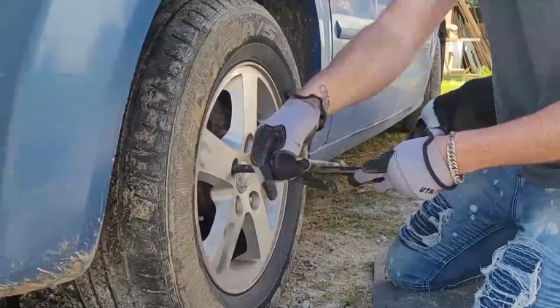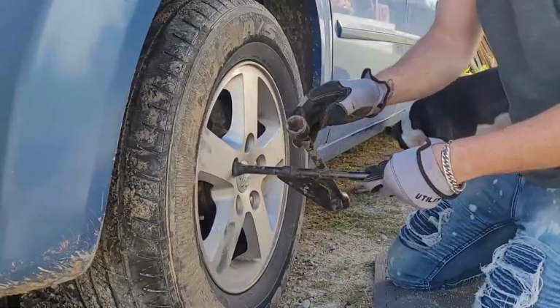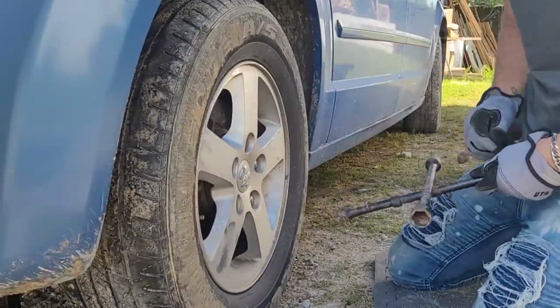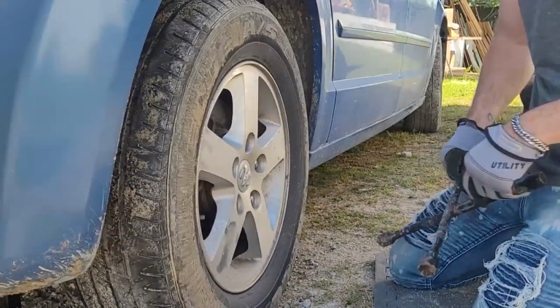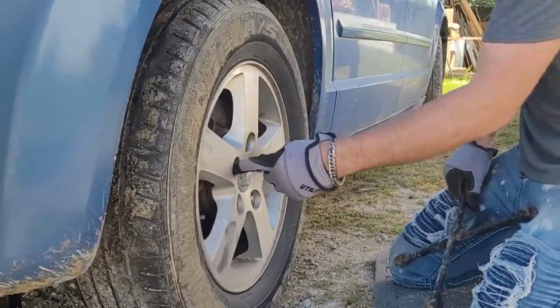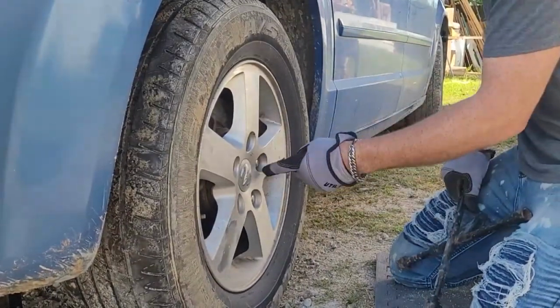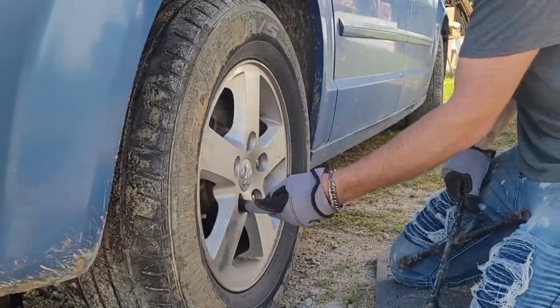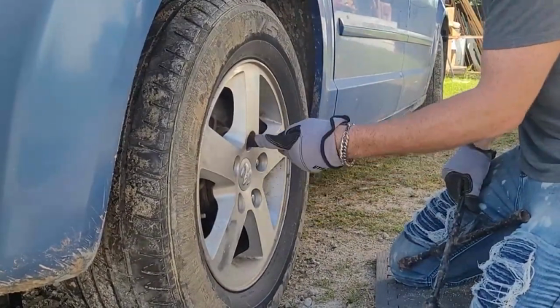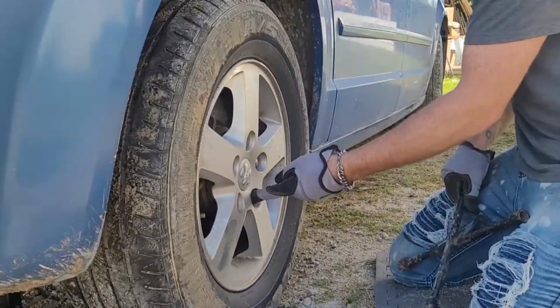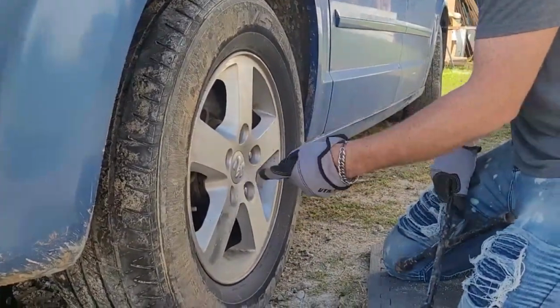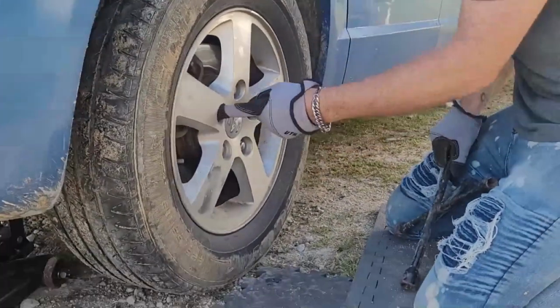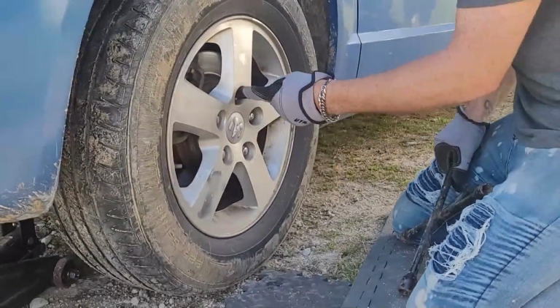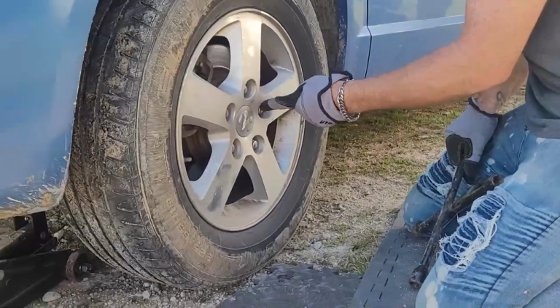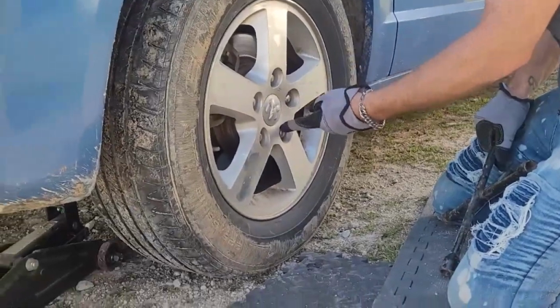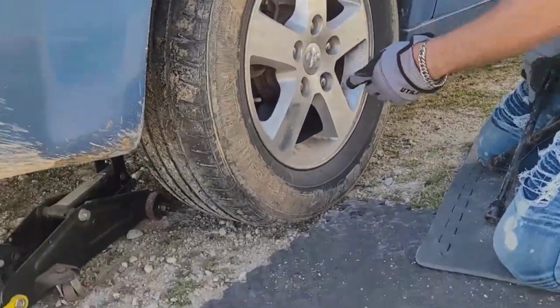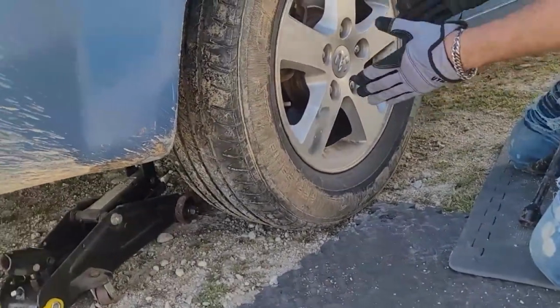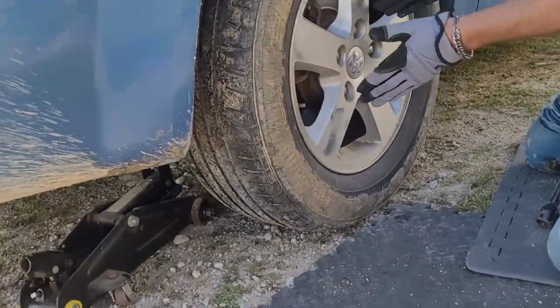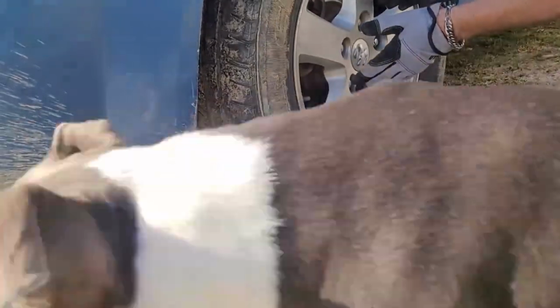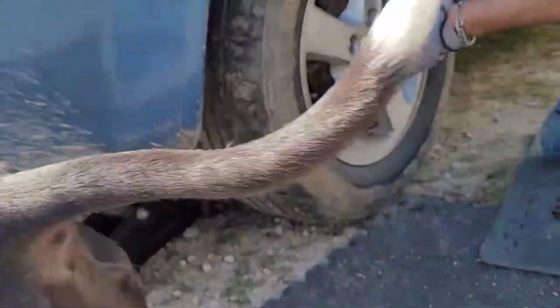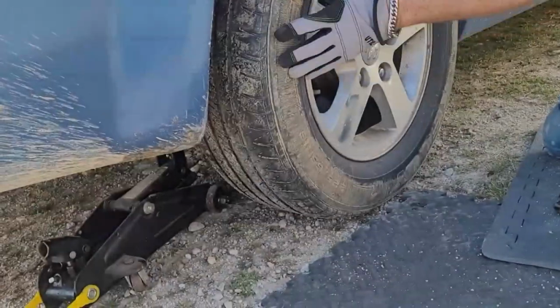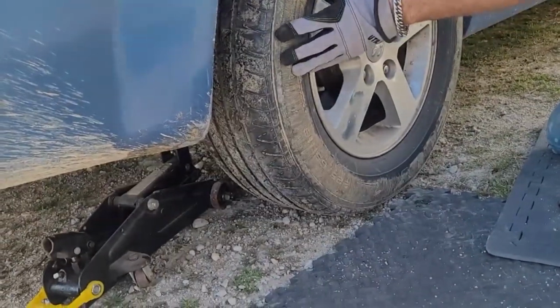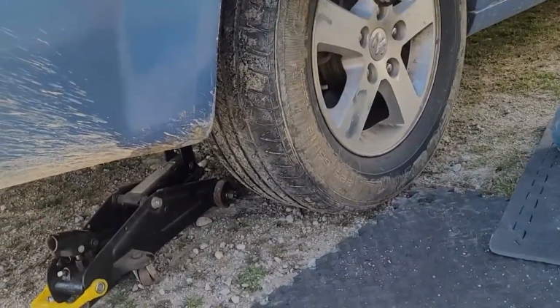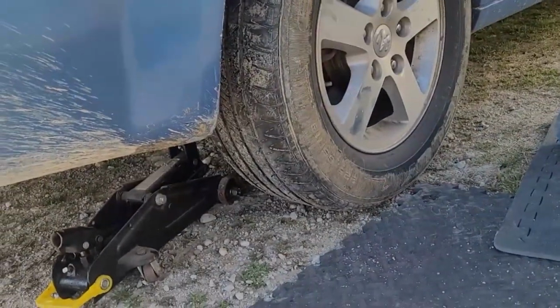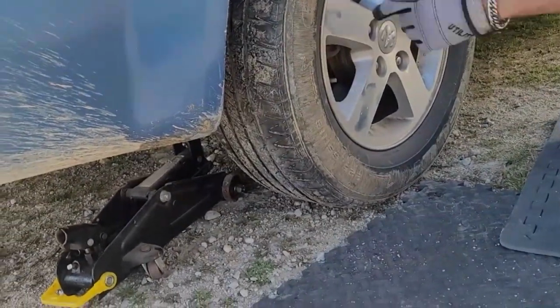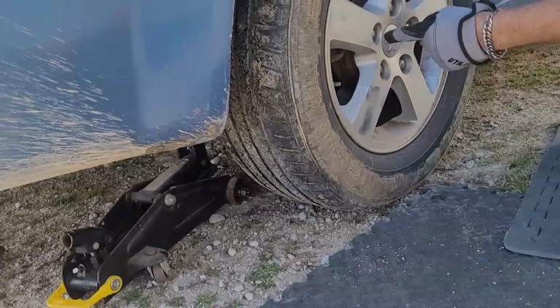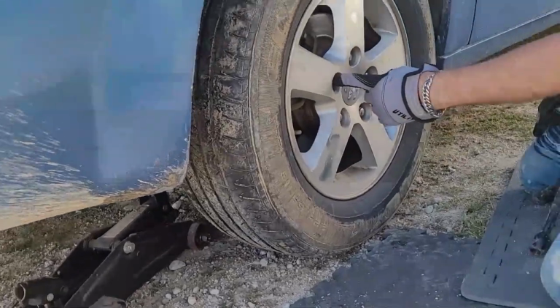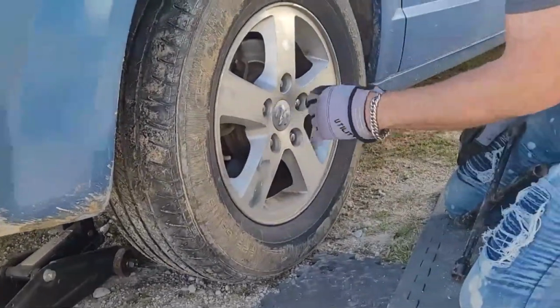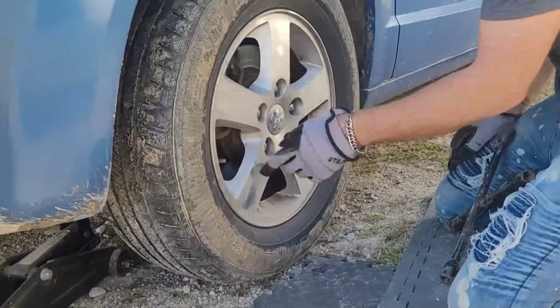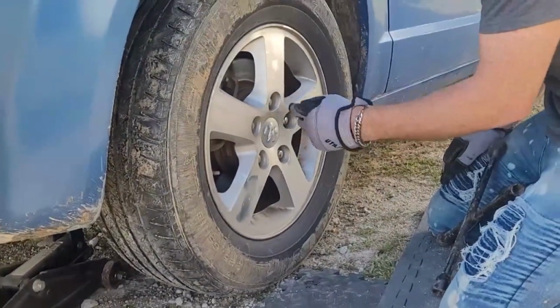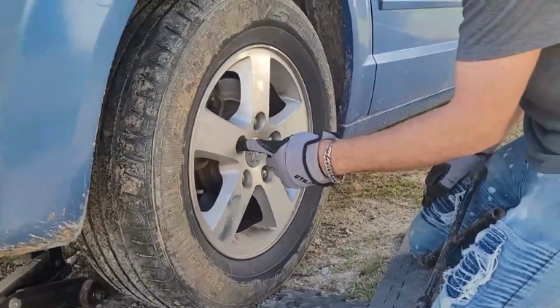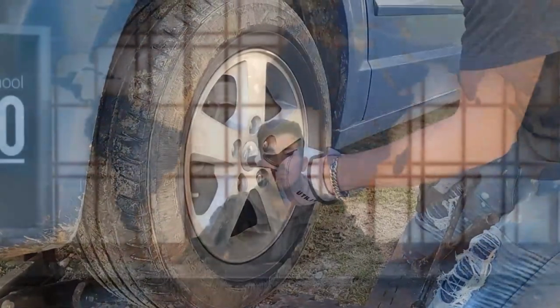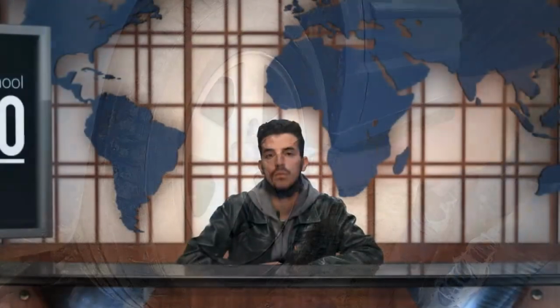Now when you tighten the lug nuts, you go across. Because if you tighten them going around and your tire is crooked, it will tighten the tire crookedly. So you always go one — you pick whatever one you want to do — and you always do the one across from it.